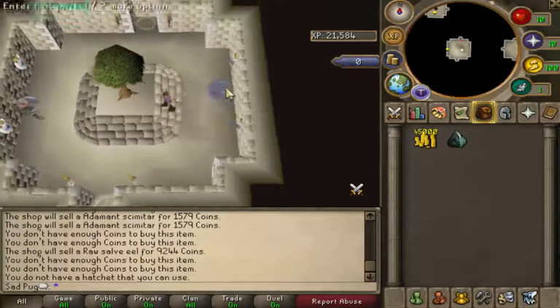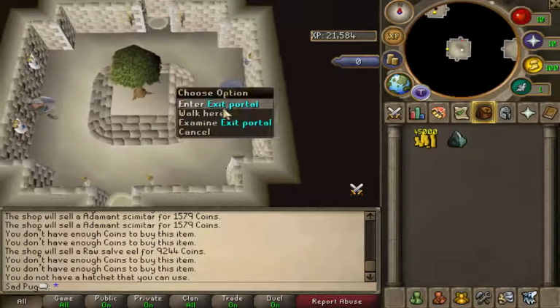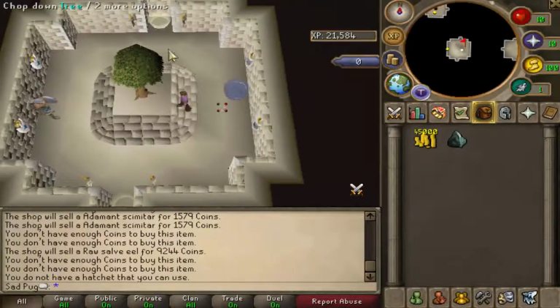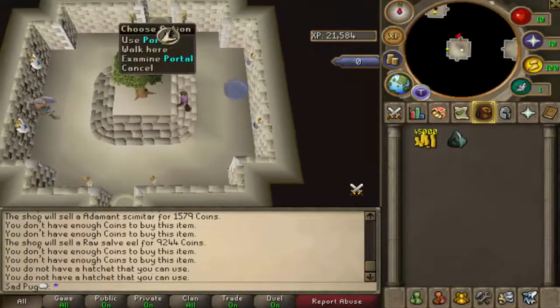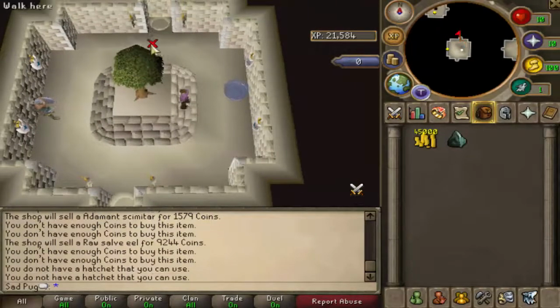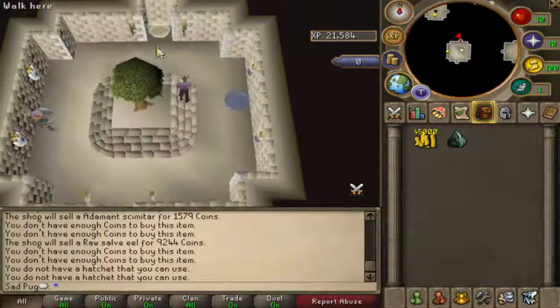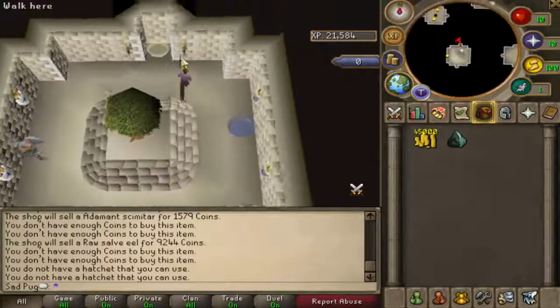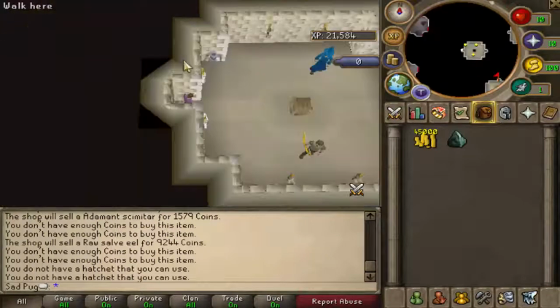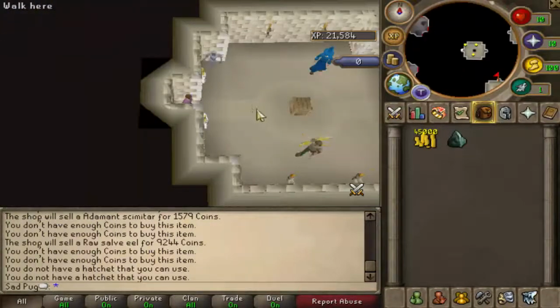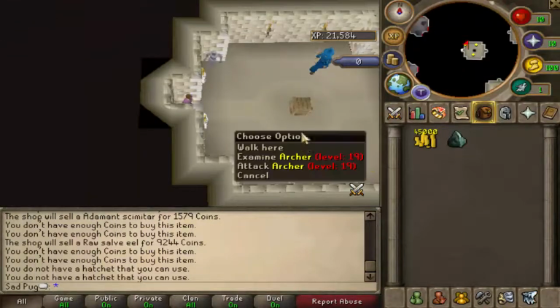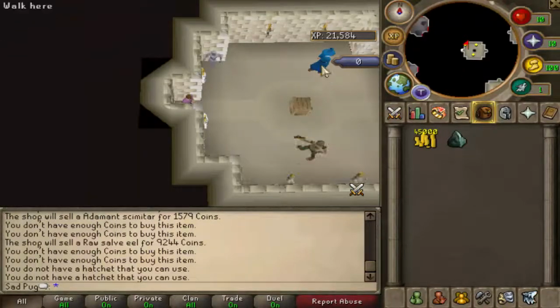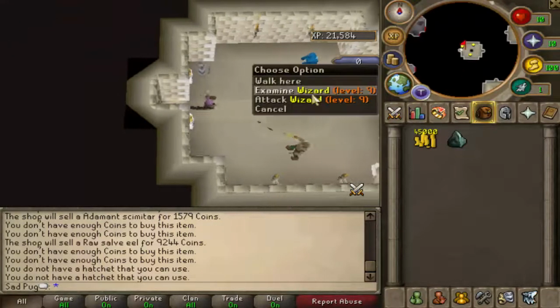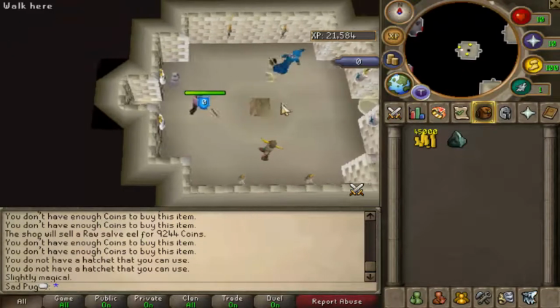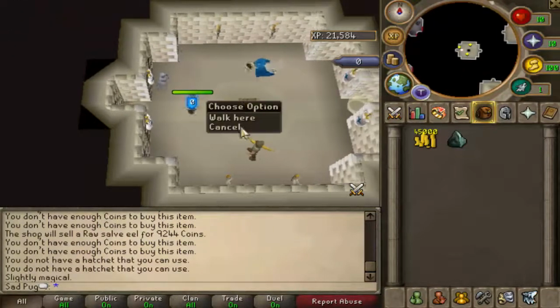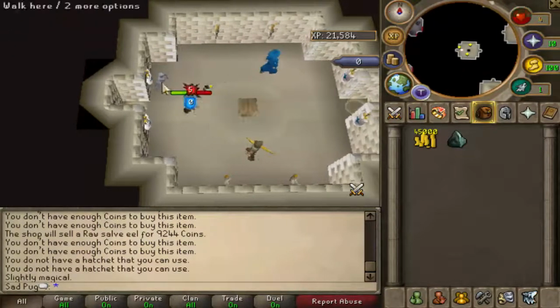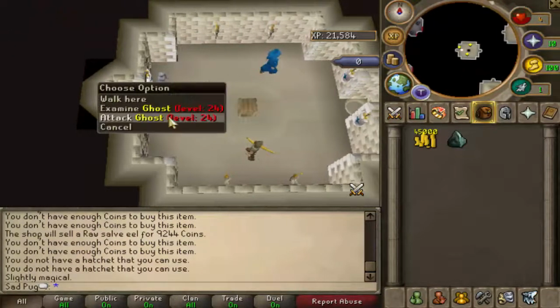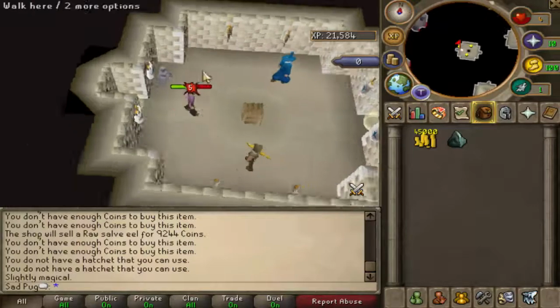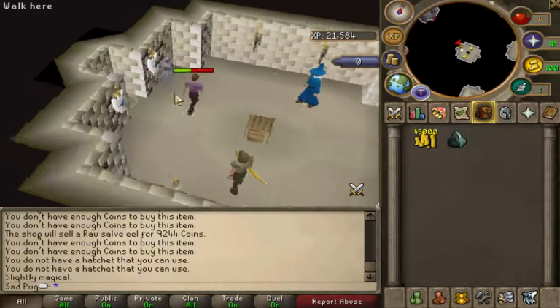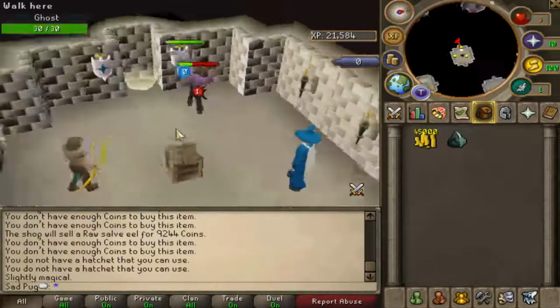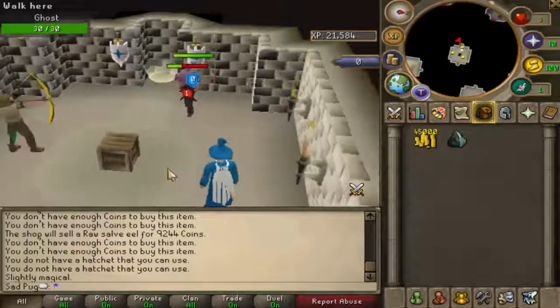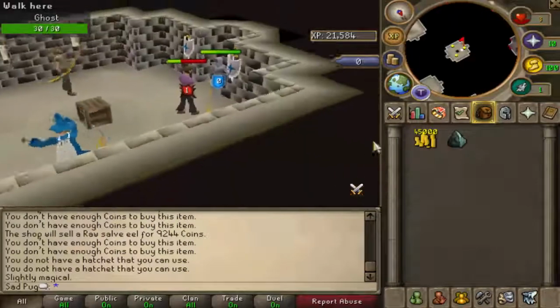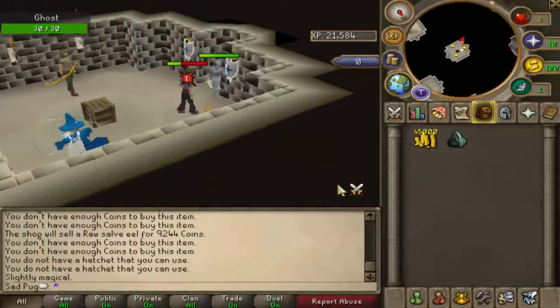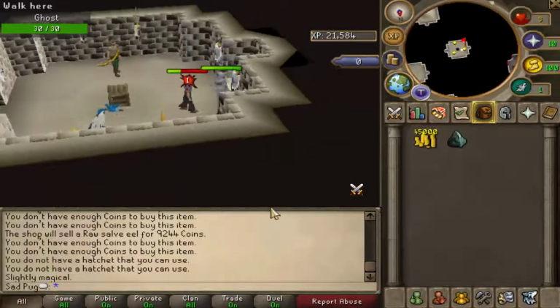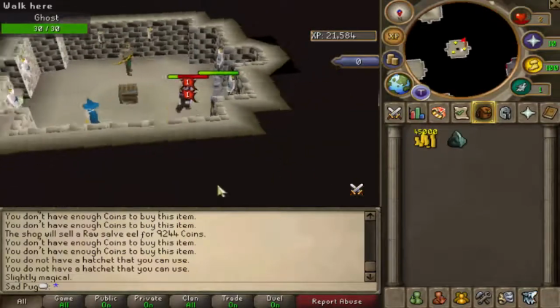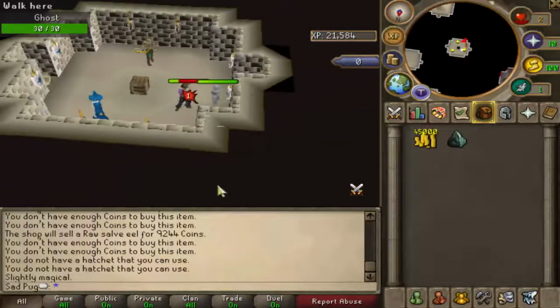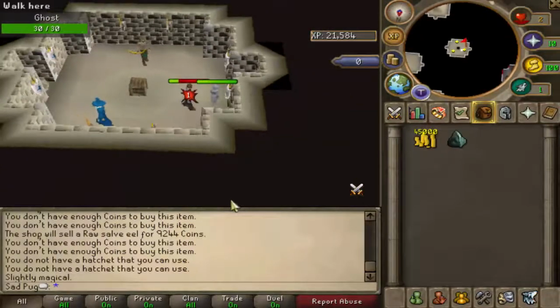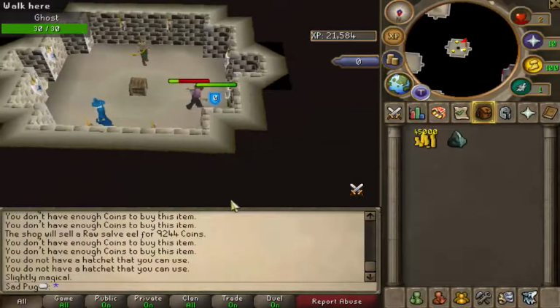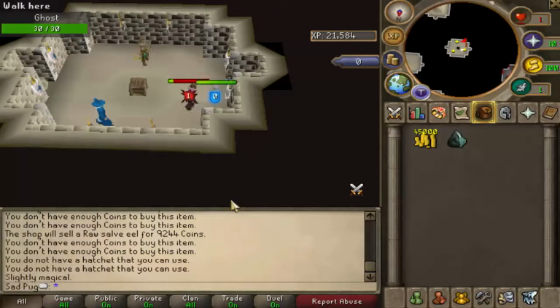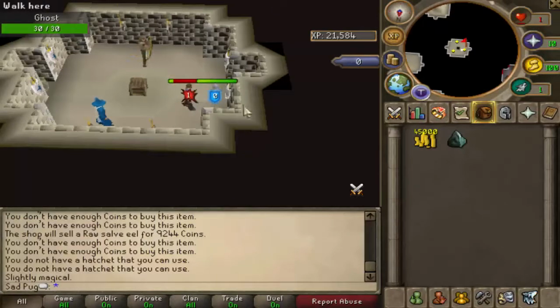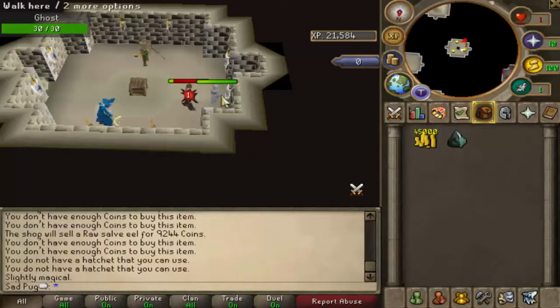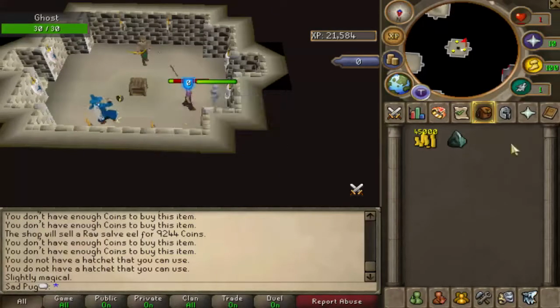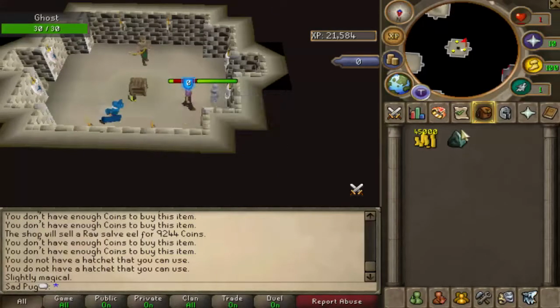See, no, because I have to get a hatchet, don't I? Use portal. Oh no, shit — there's stuff that's about to beat me up. Yeah, this isn't gonna go well with level 3 stats. Alright, I might just leave this one, go train up a little bit, and then come back.